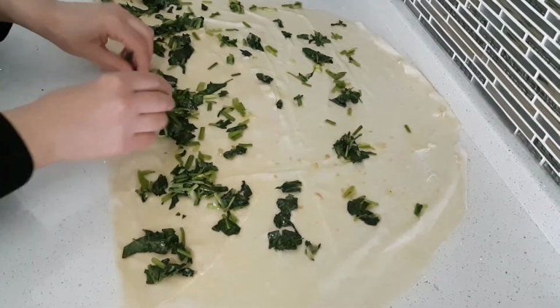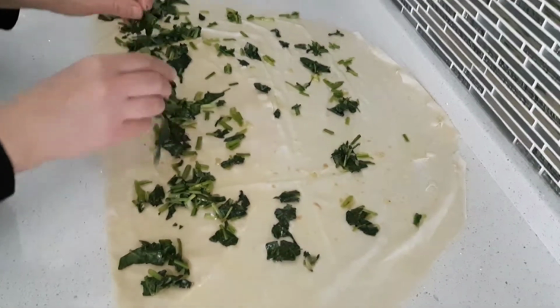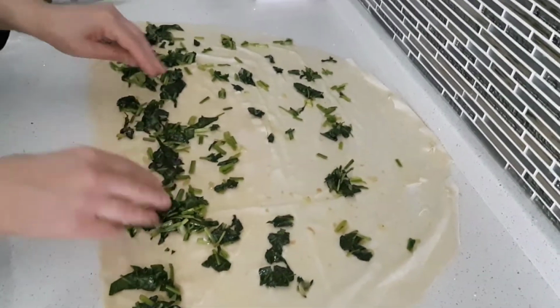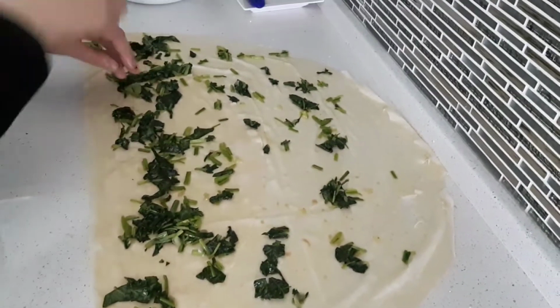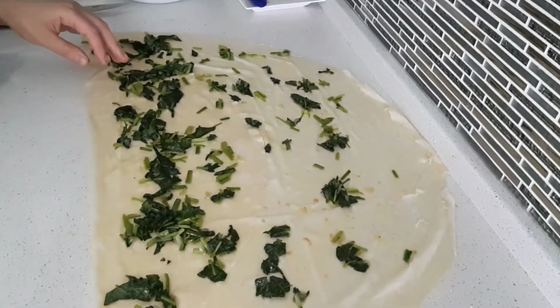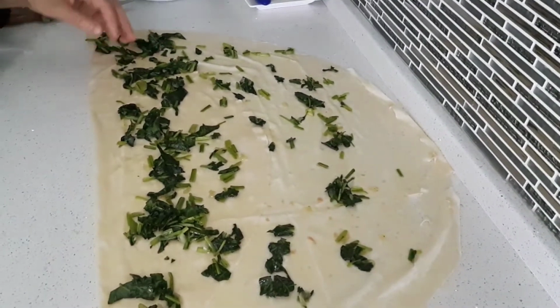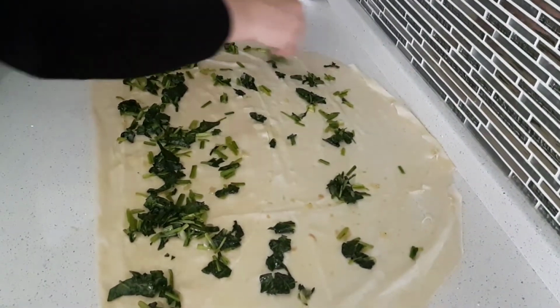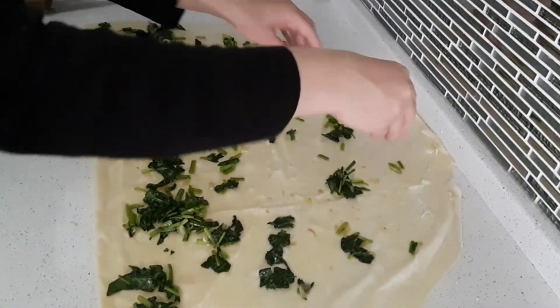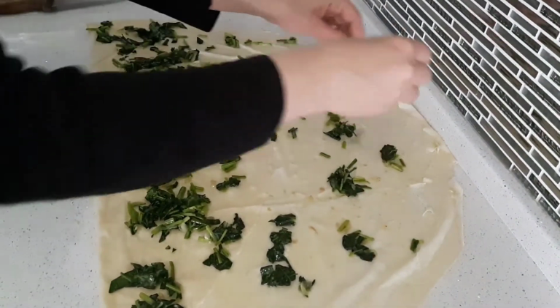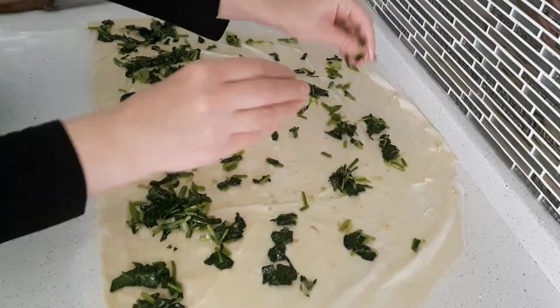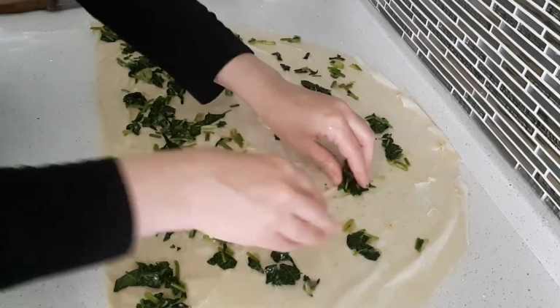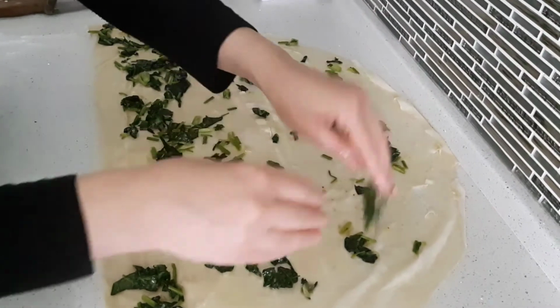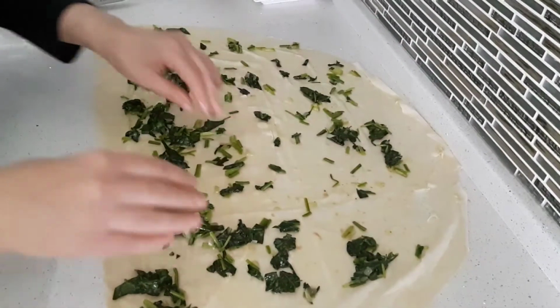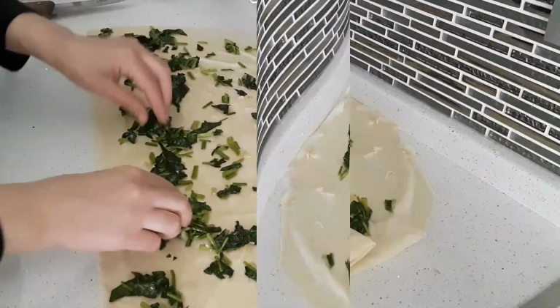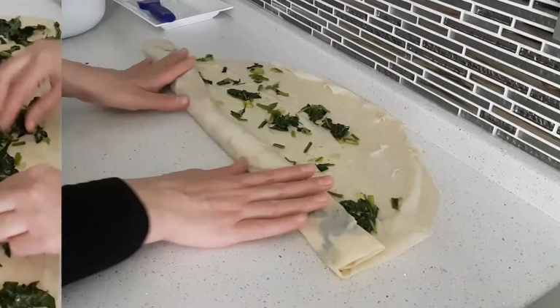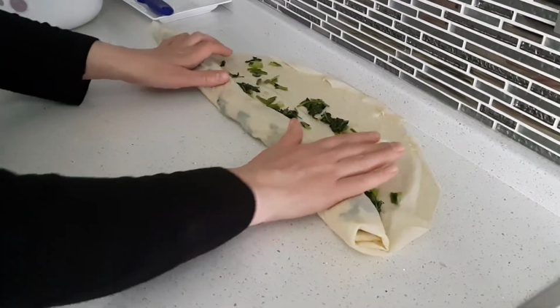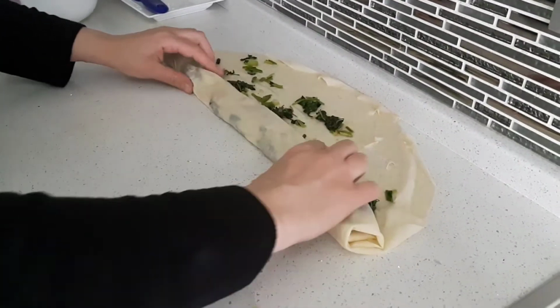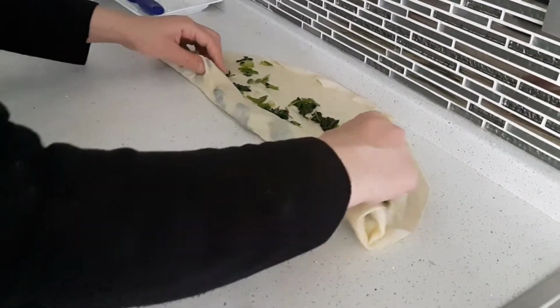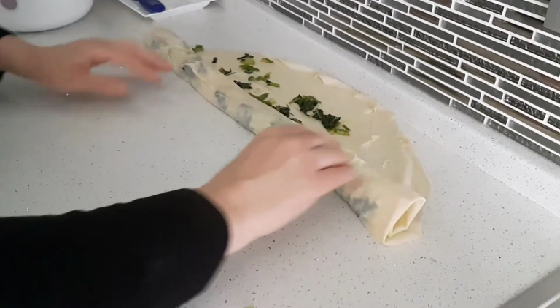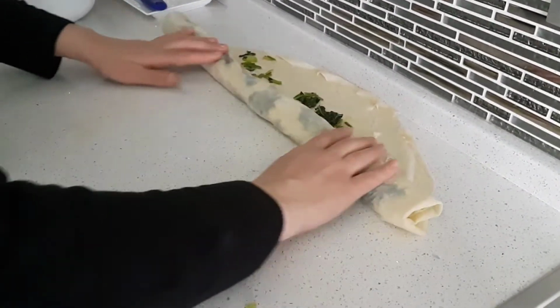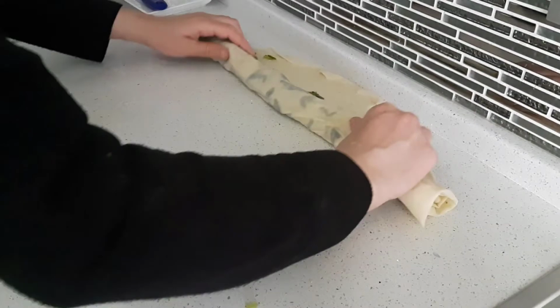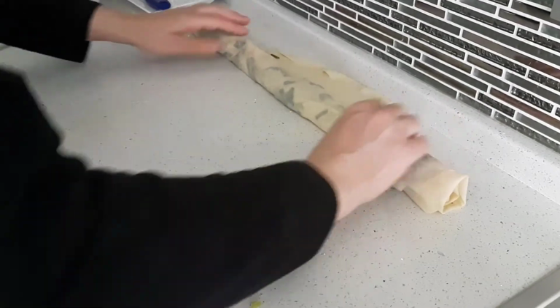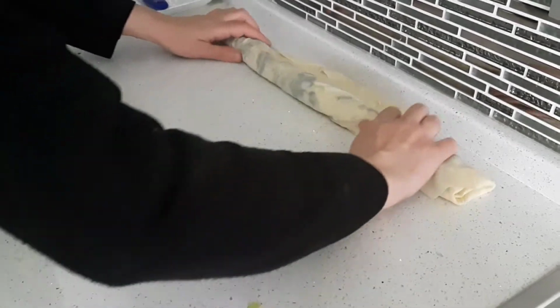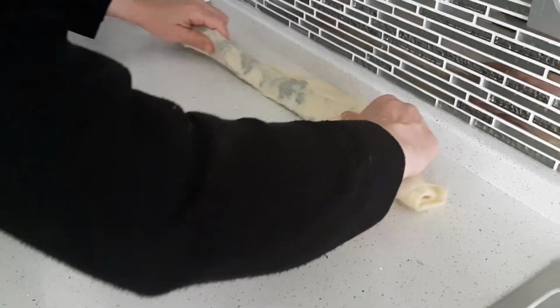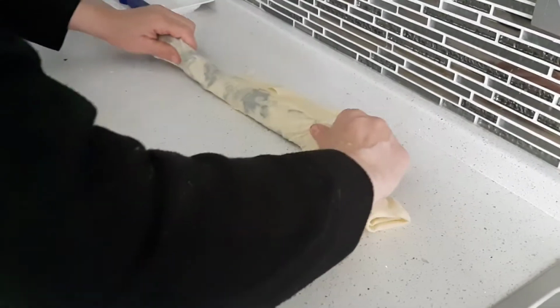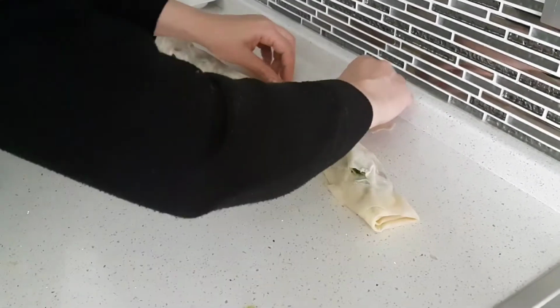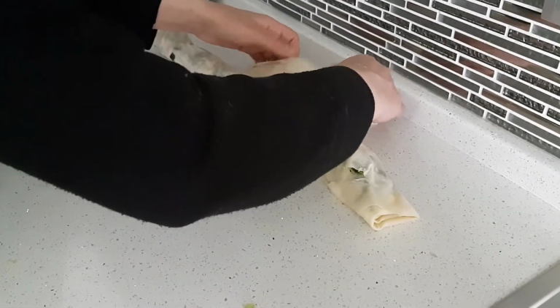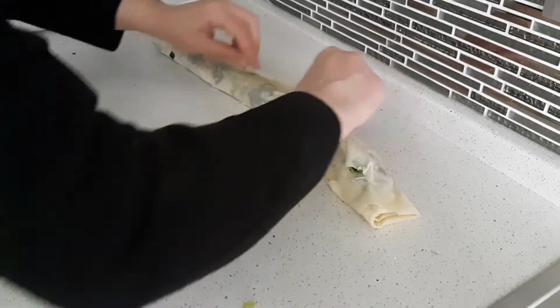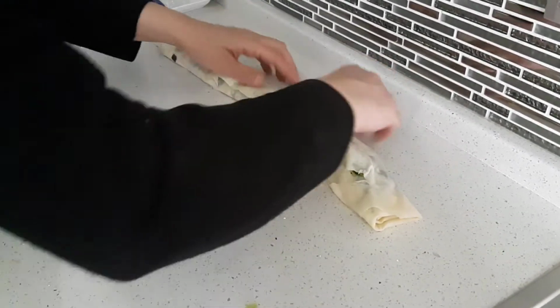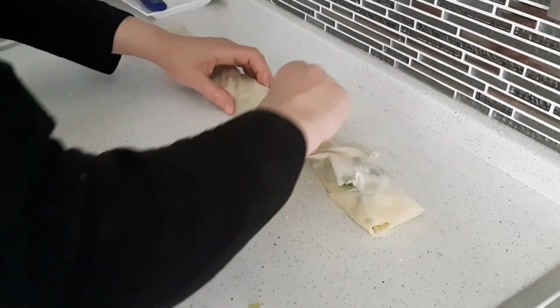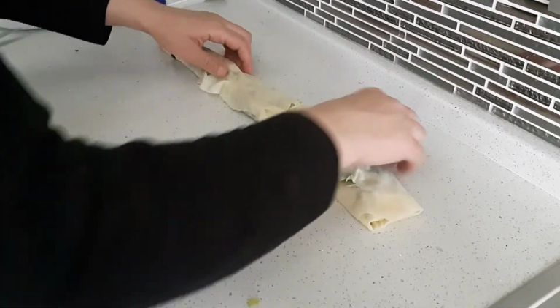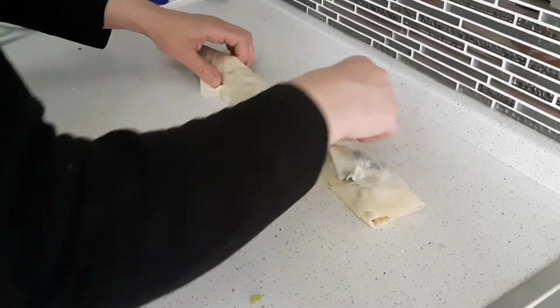The filling involves just onions and some spice. This combination is ideal and simple. It is up to you to make it richer with other ingredients. Fold it completely and the process is done.